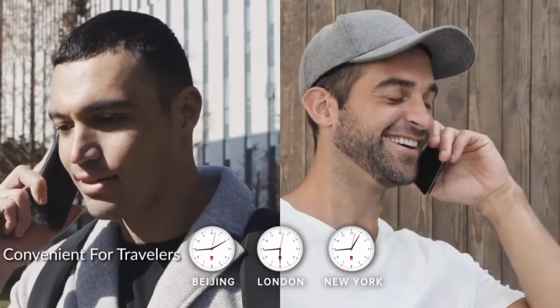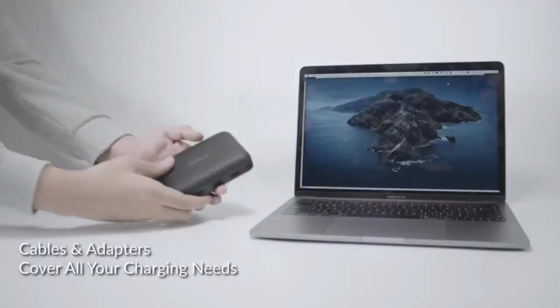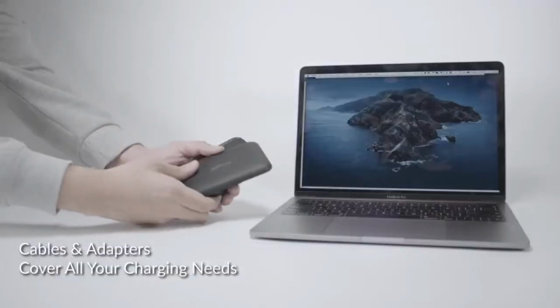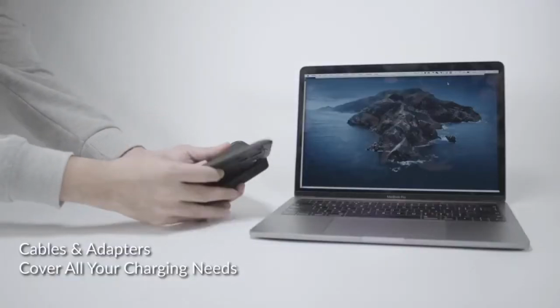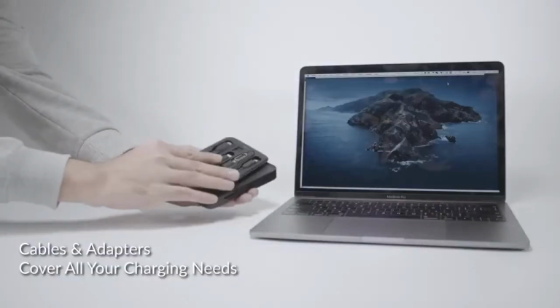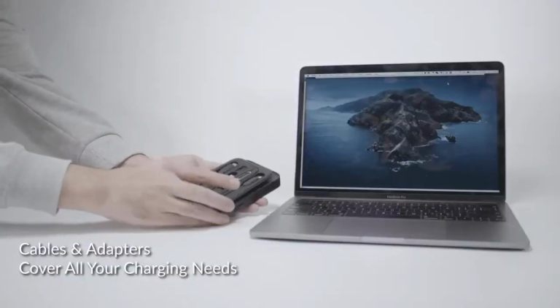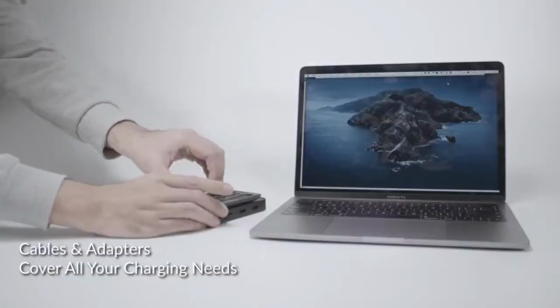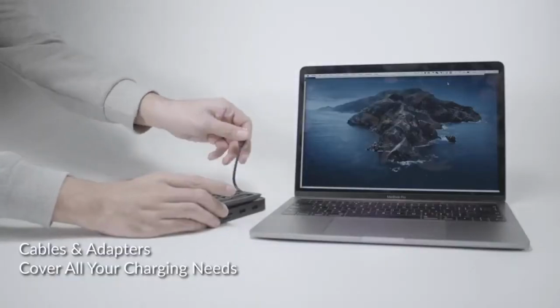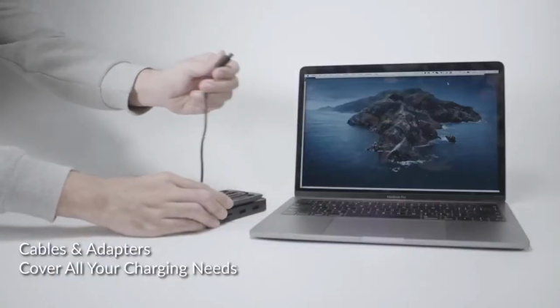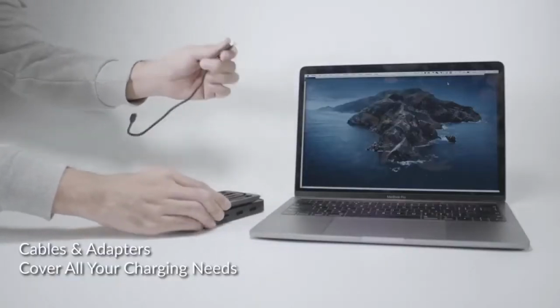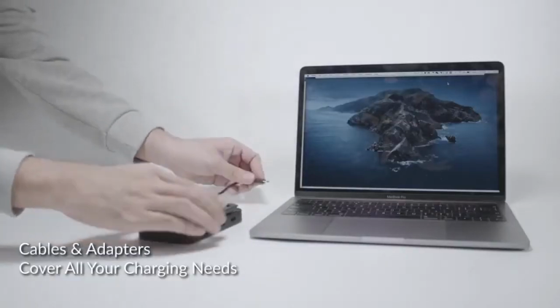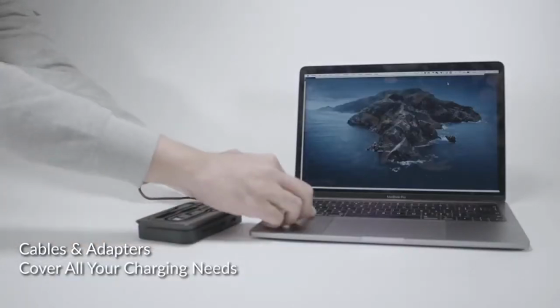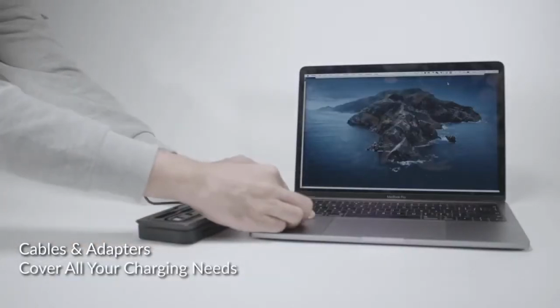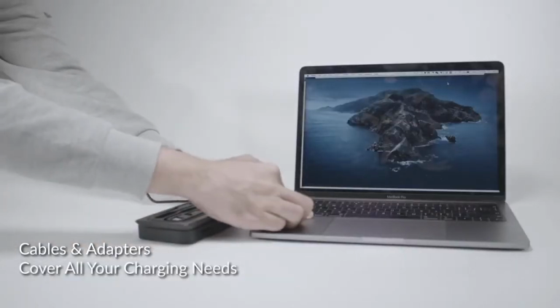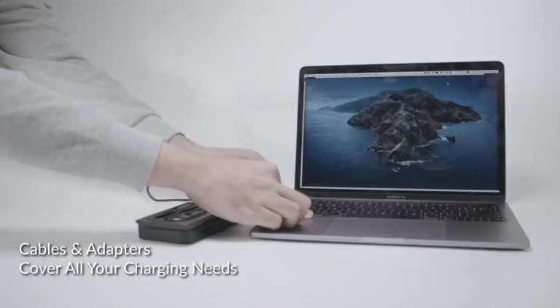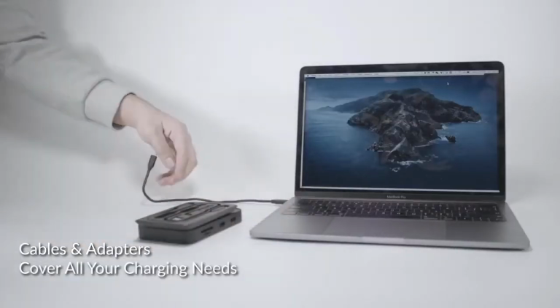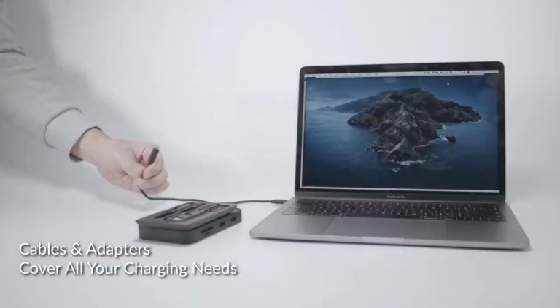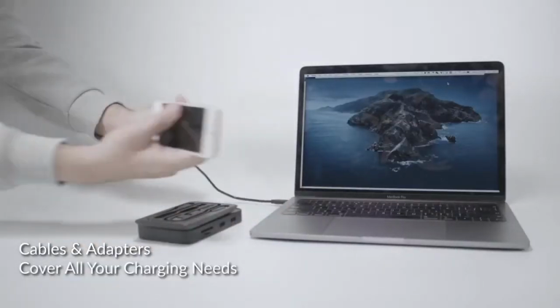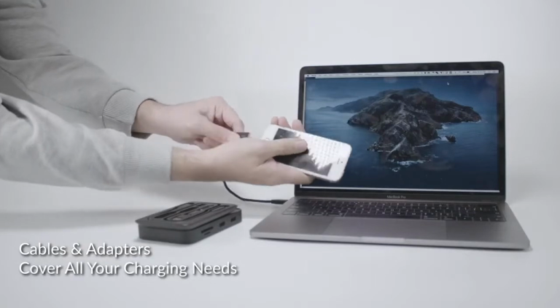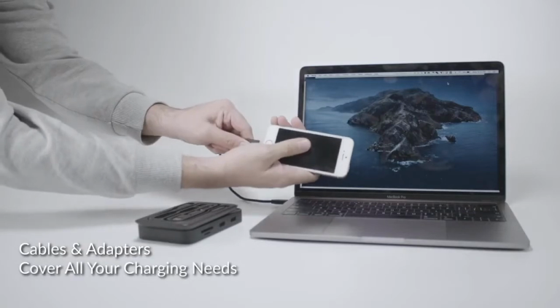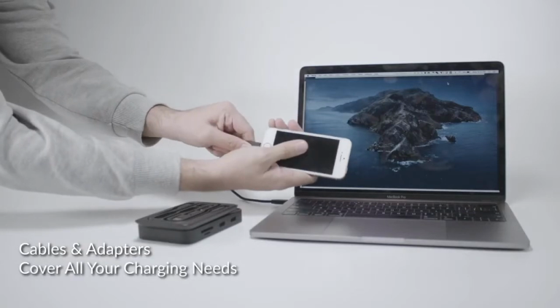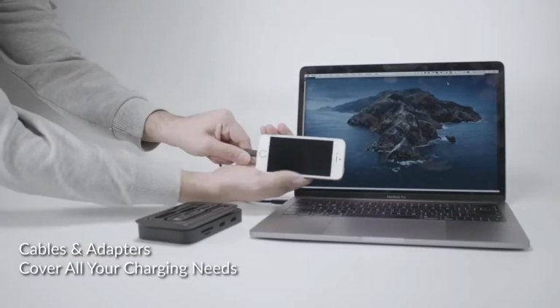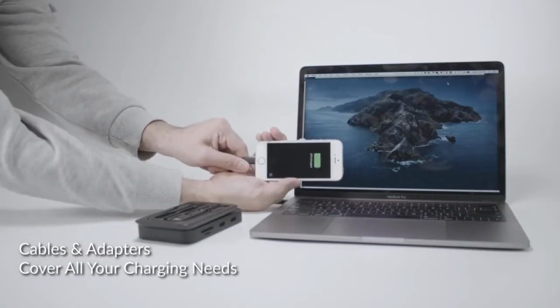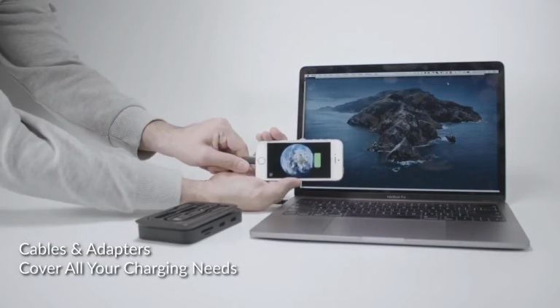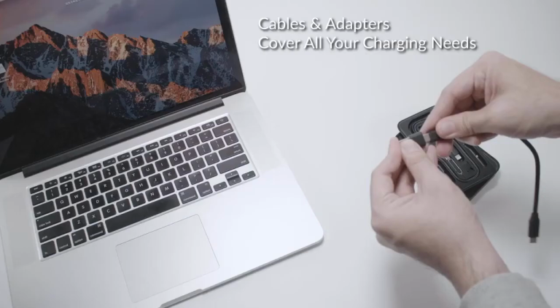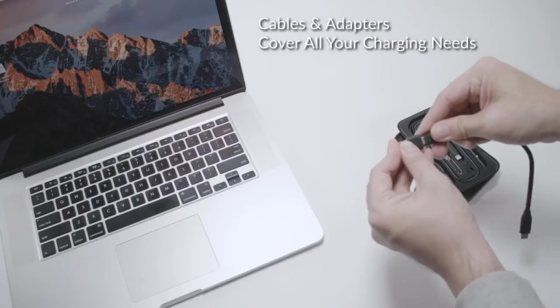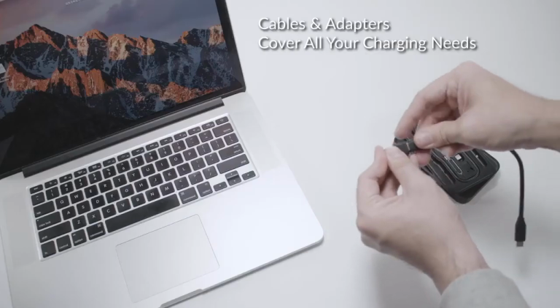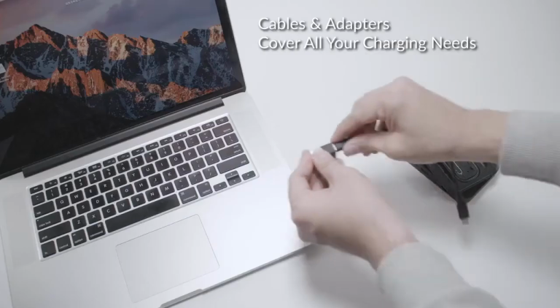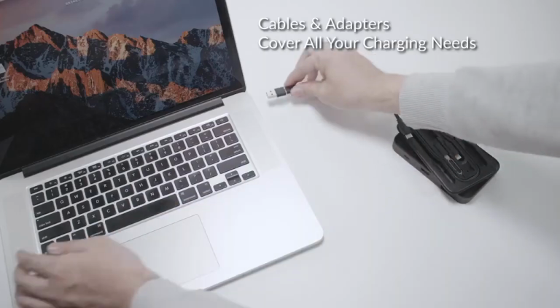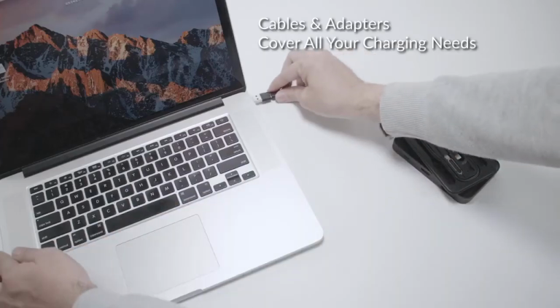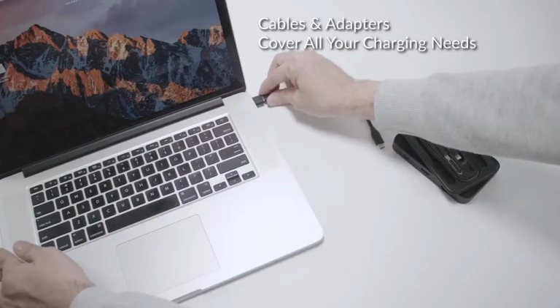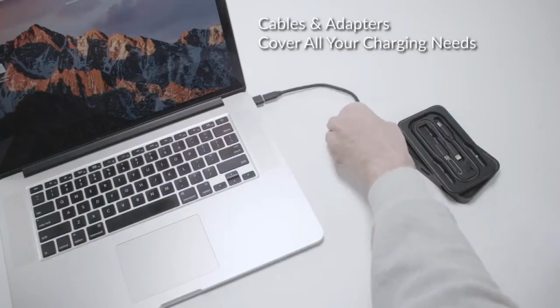With the USB-C to lightning cable, you can charge your iPhone with your new MacBook, and with the USB-A adapter, you can read your new hard drive on your old MacBook.